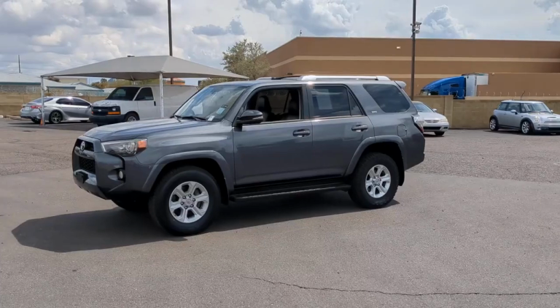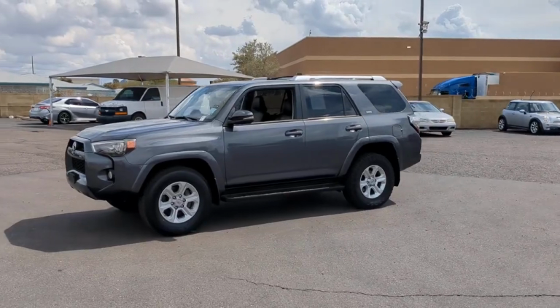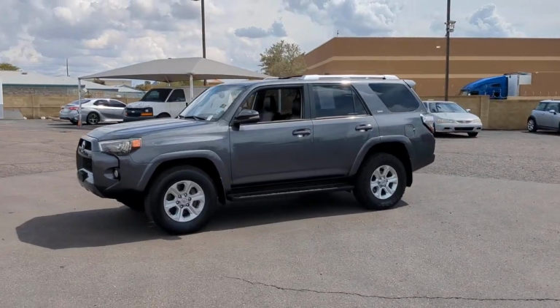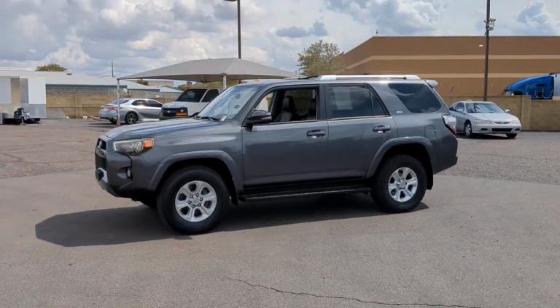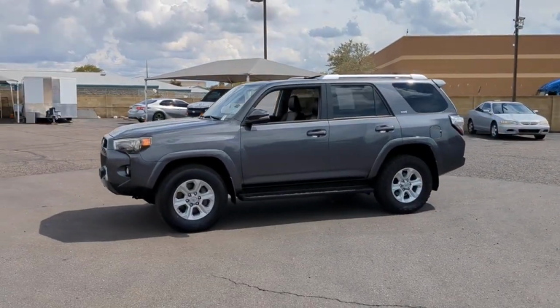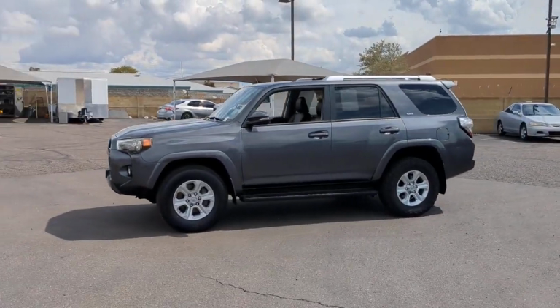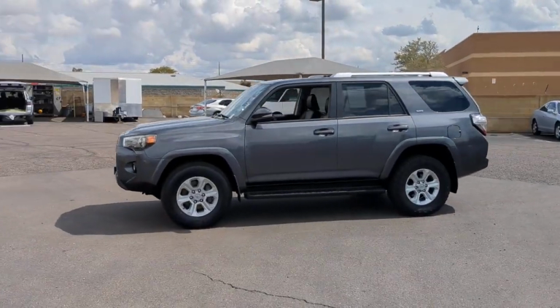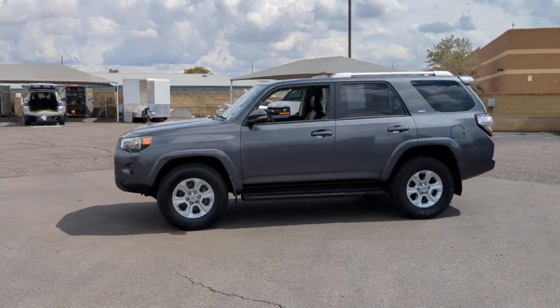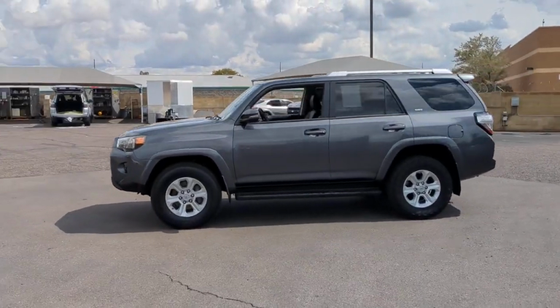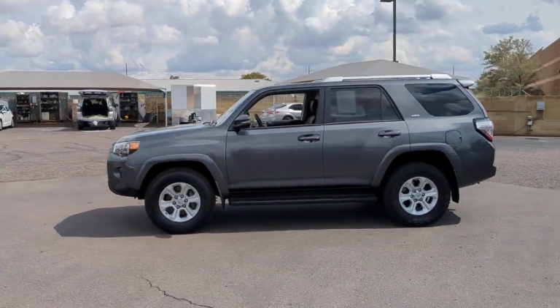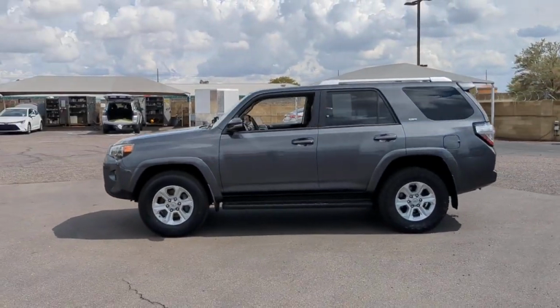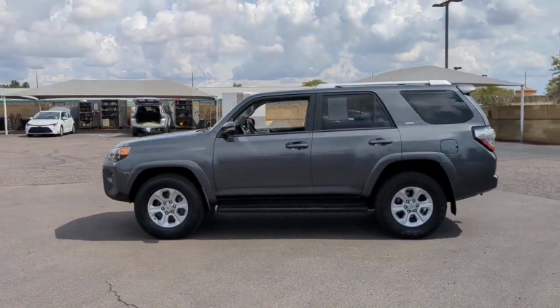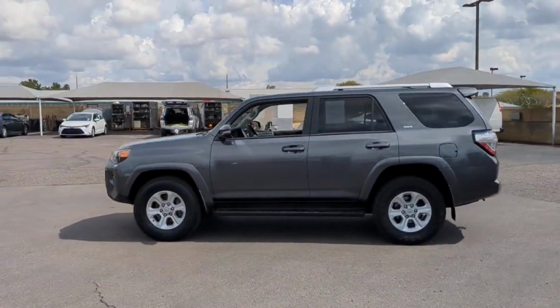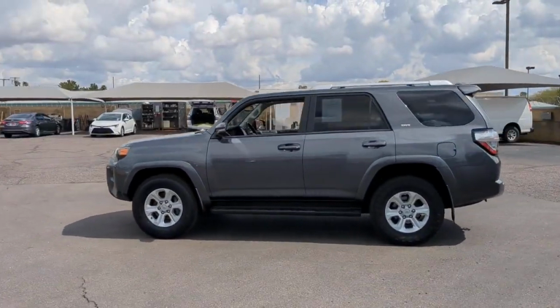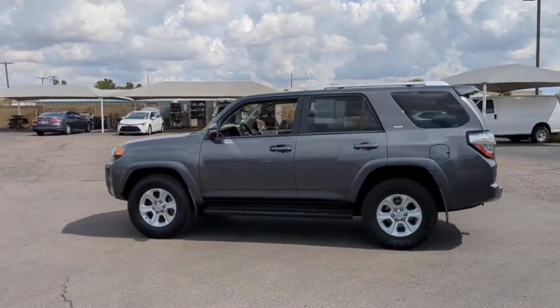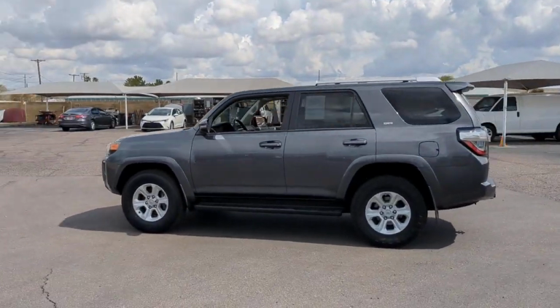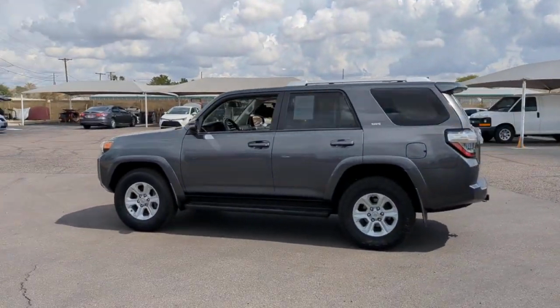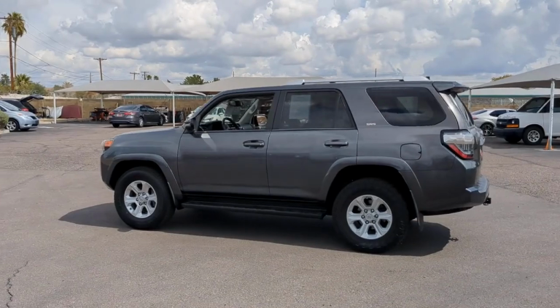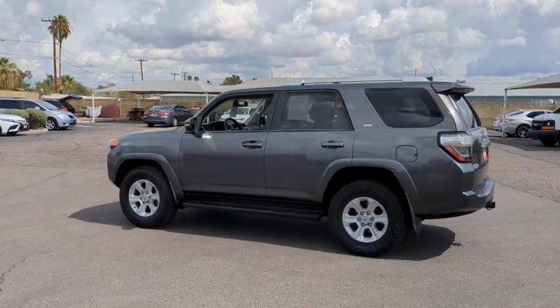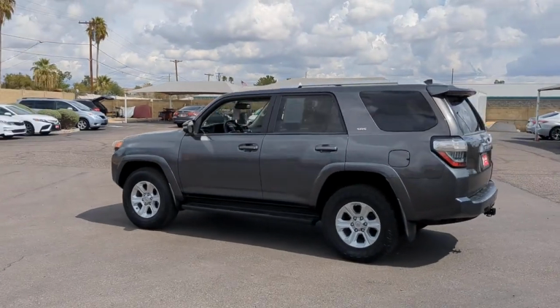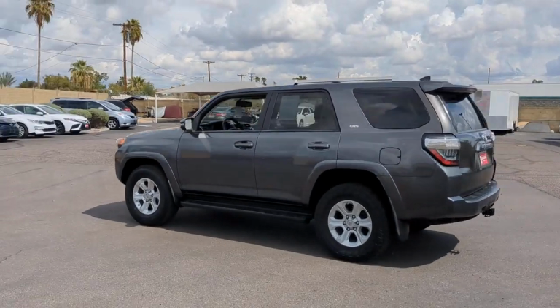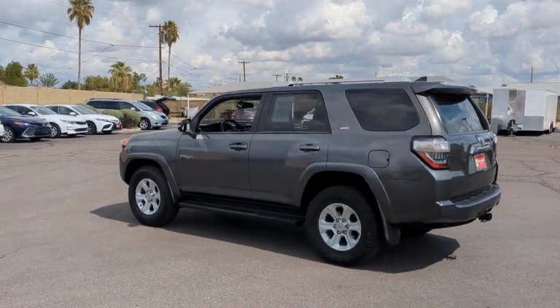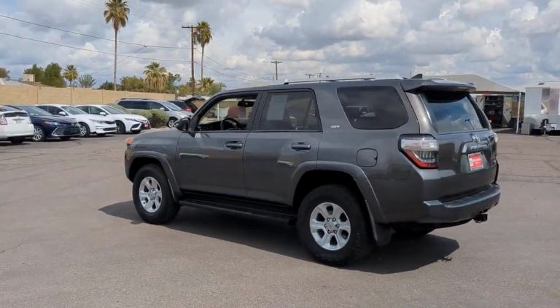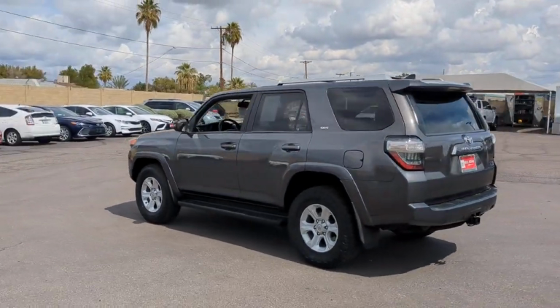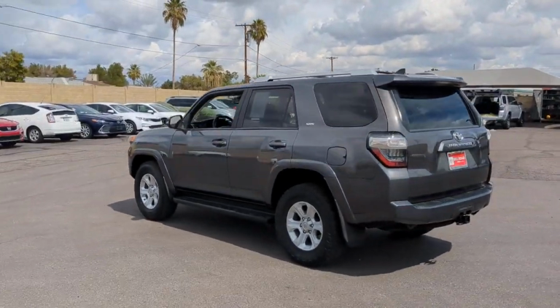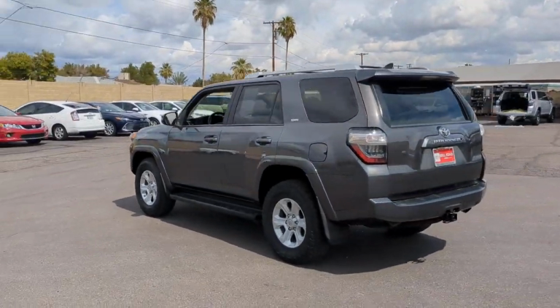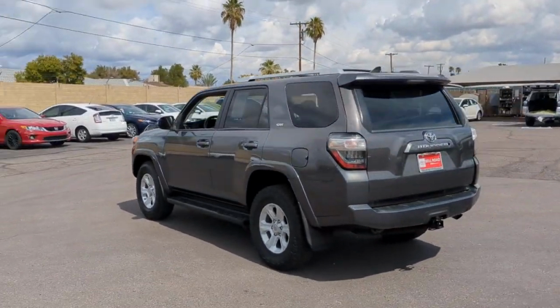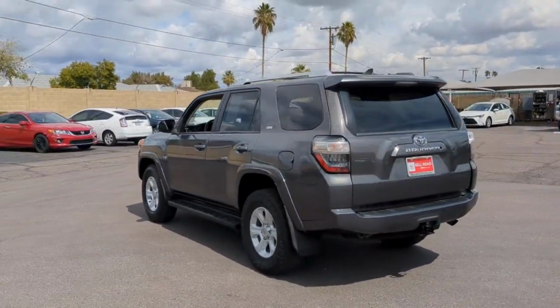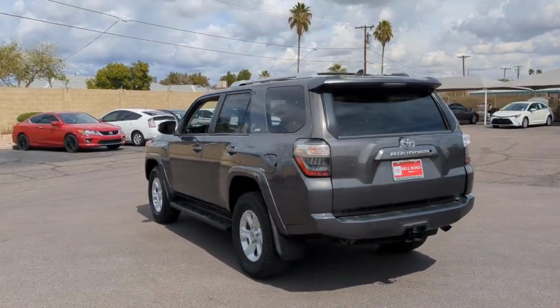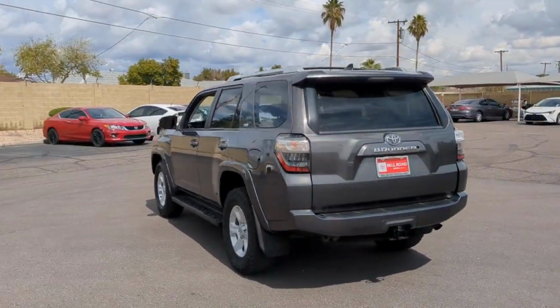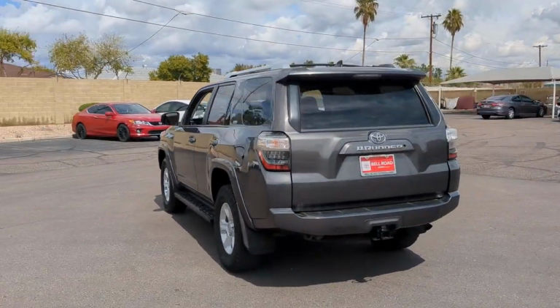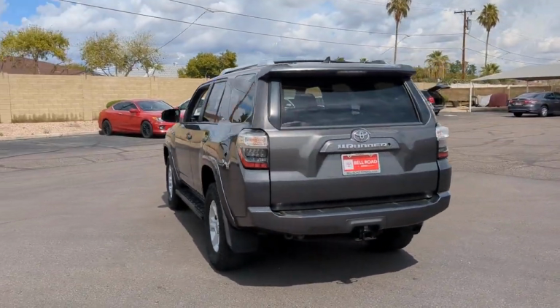Get into a car with value. 2016 Toyota 4Runner. With less than 80,000 miles on the odometer, this vehicle provides excellent value.